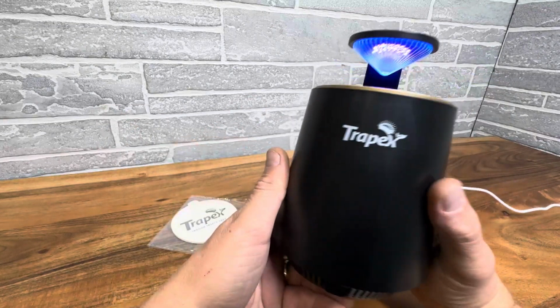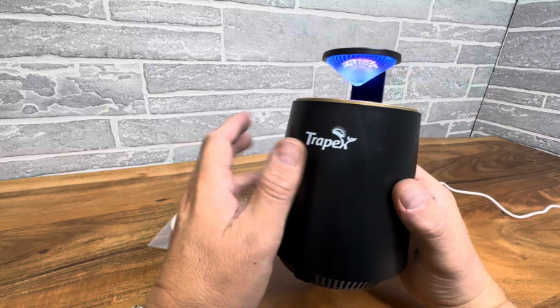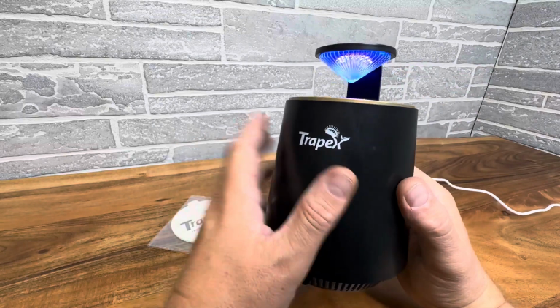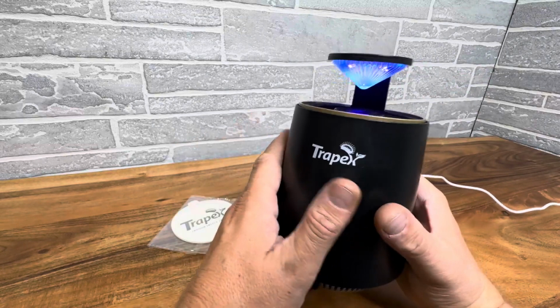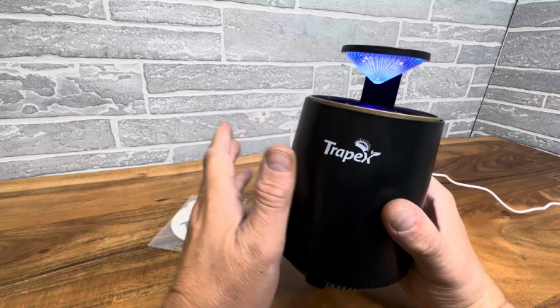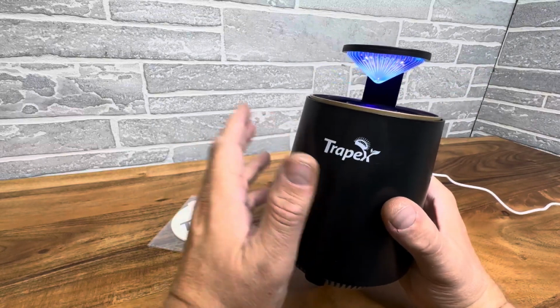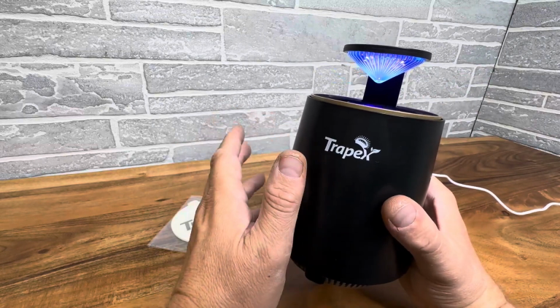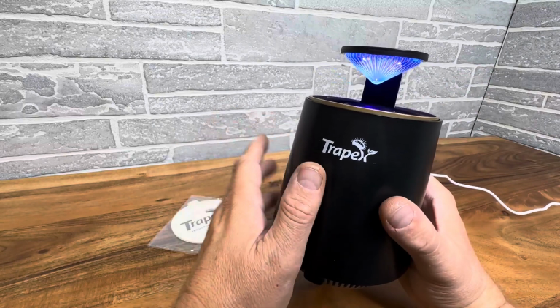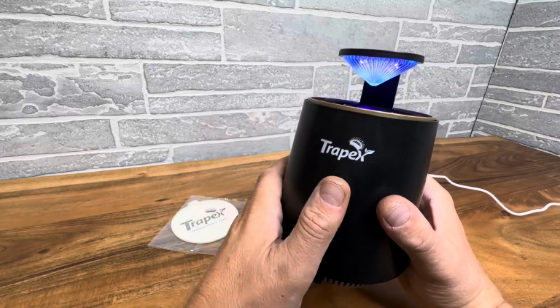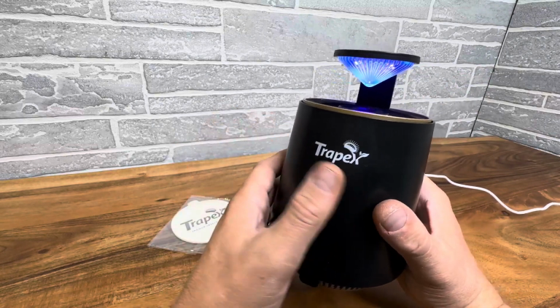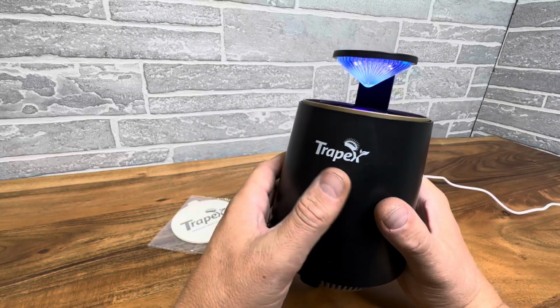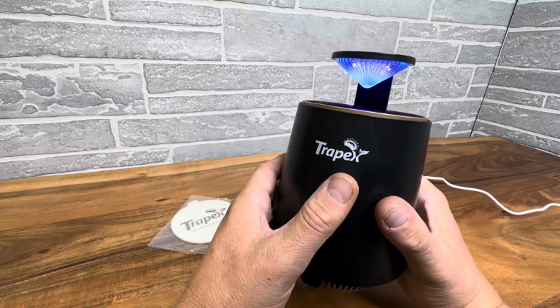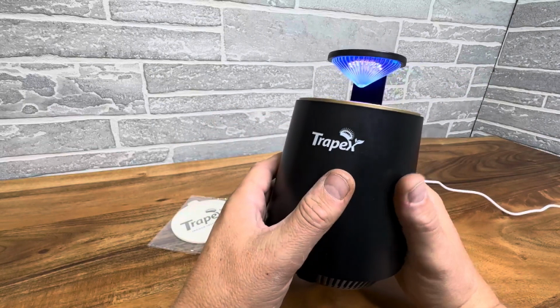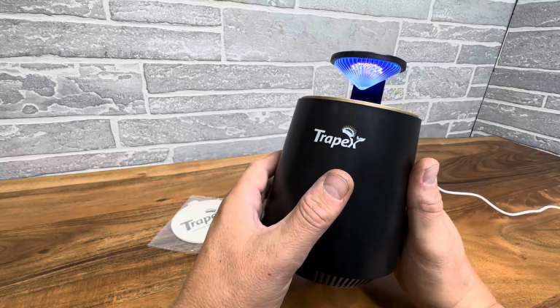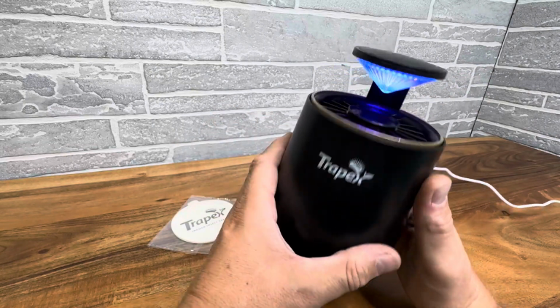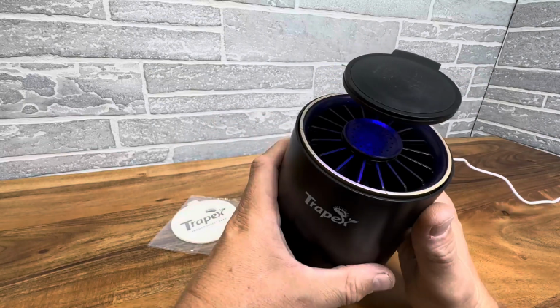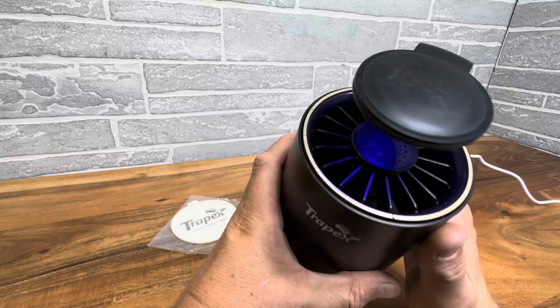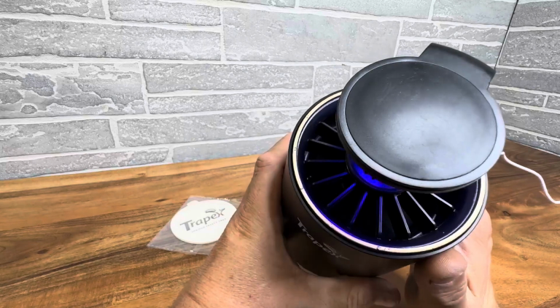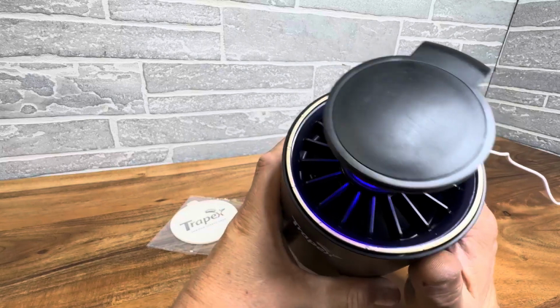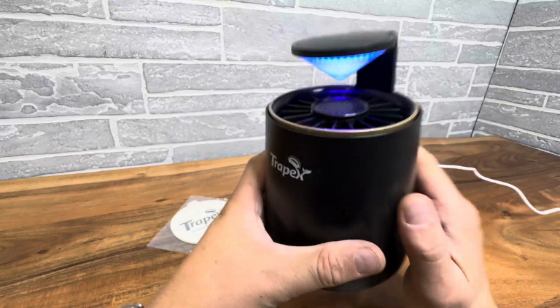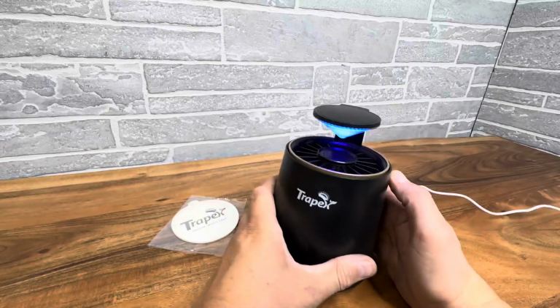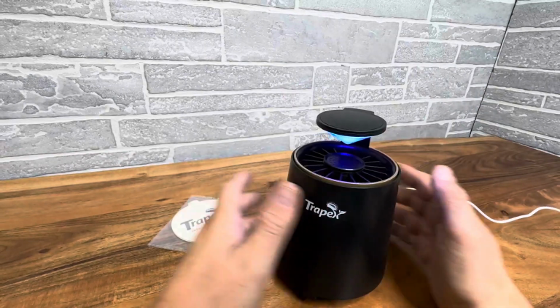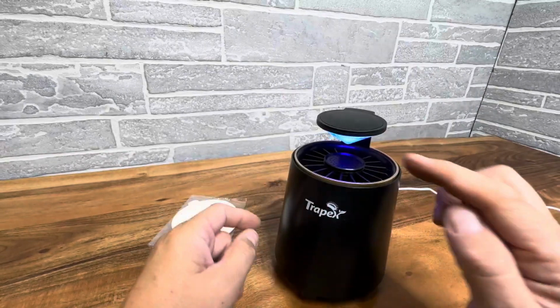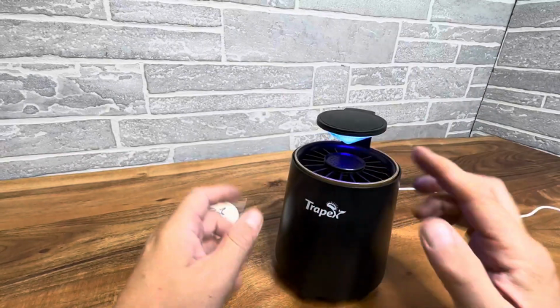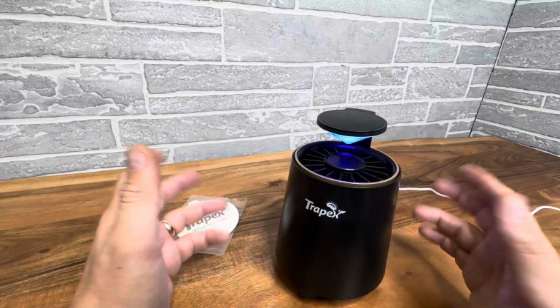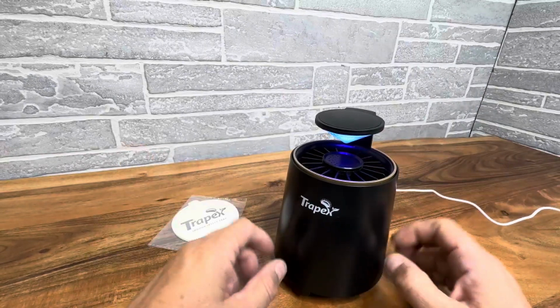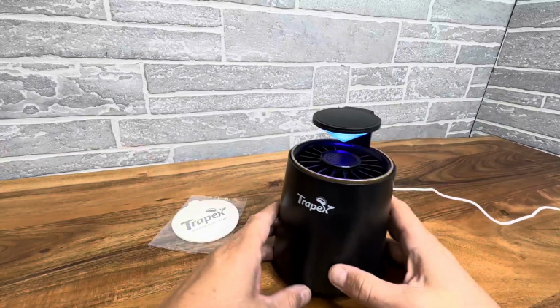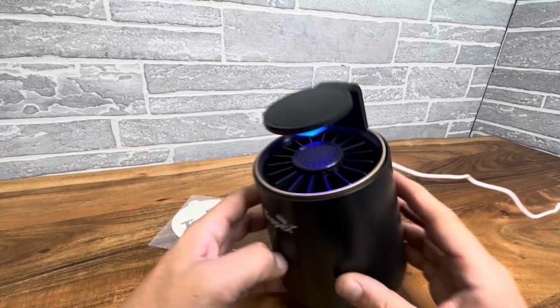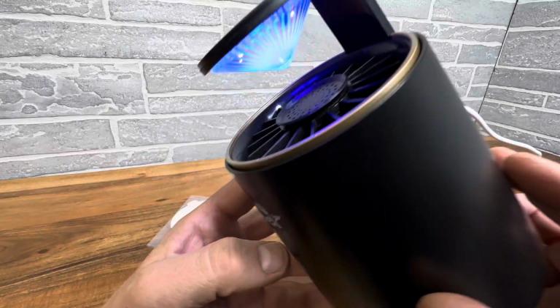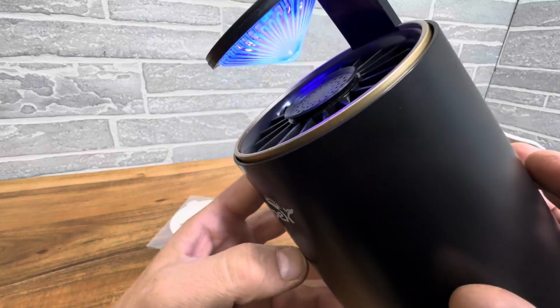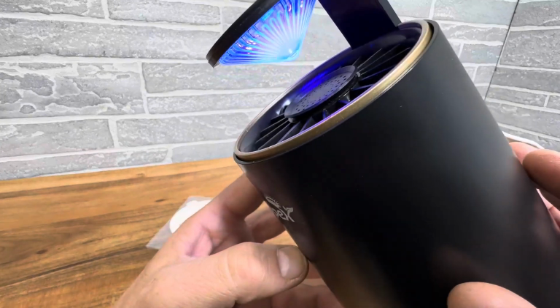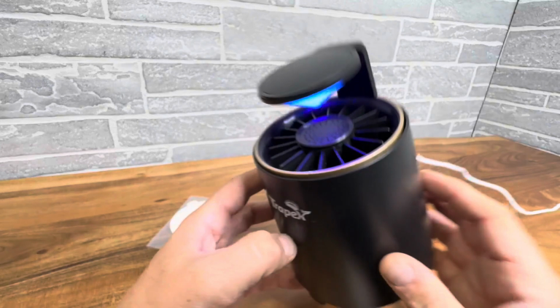But these are really the latest craze. You see them everywhere. This is the one by Trap-X — great brand. I love the size and I love the little light and it's just so, so quiet.